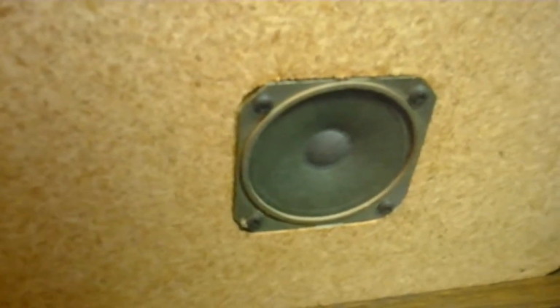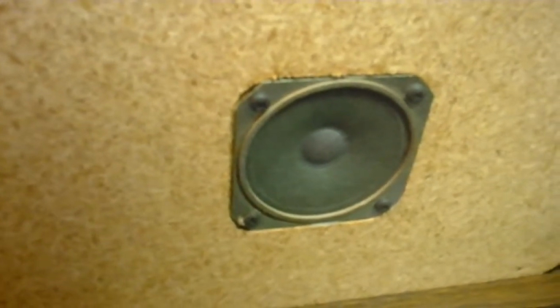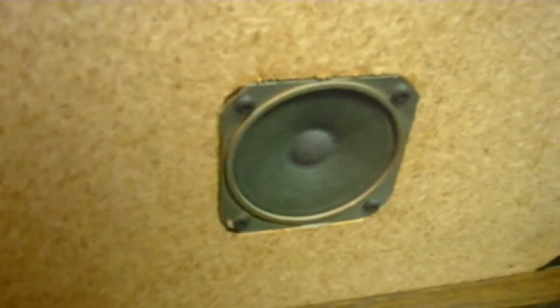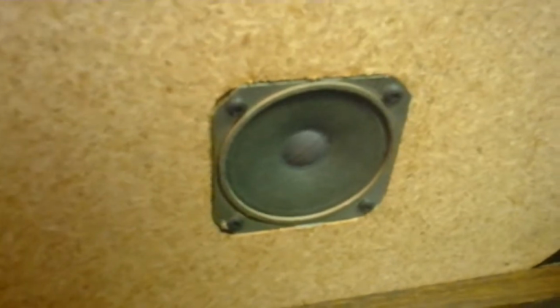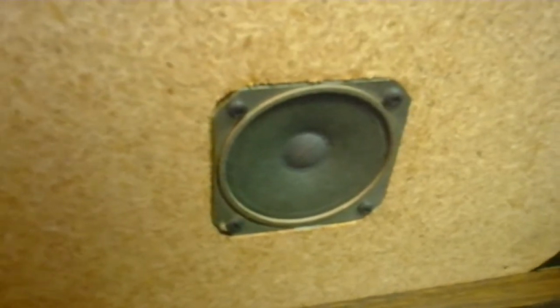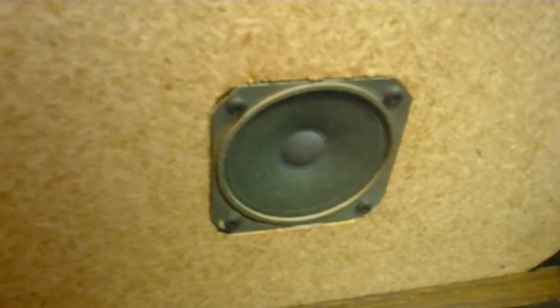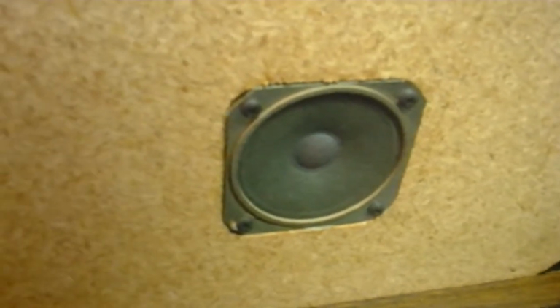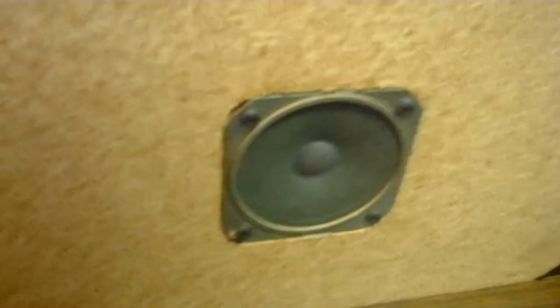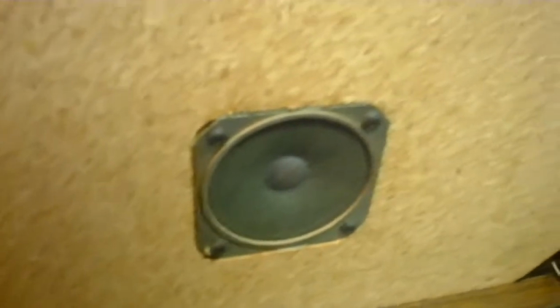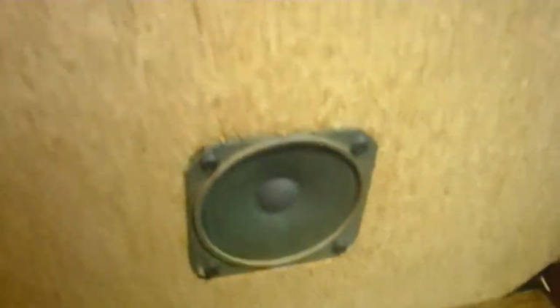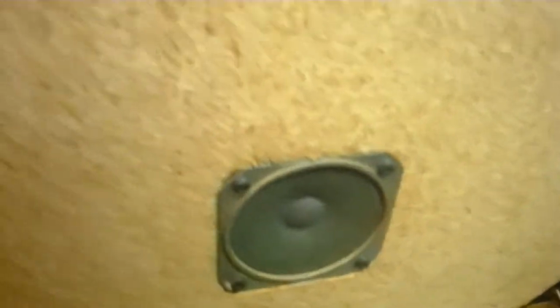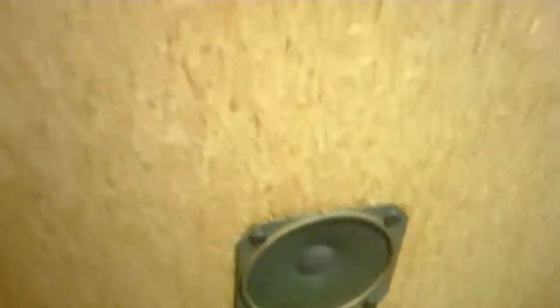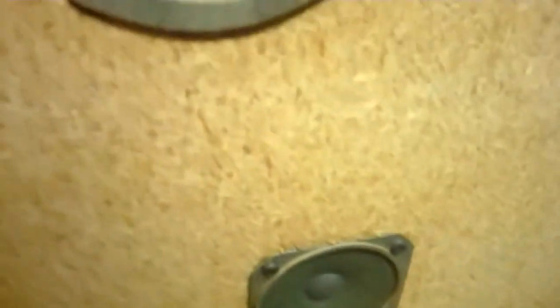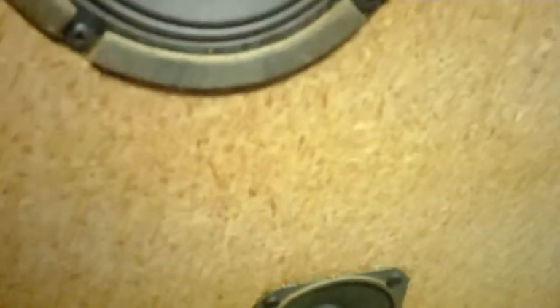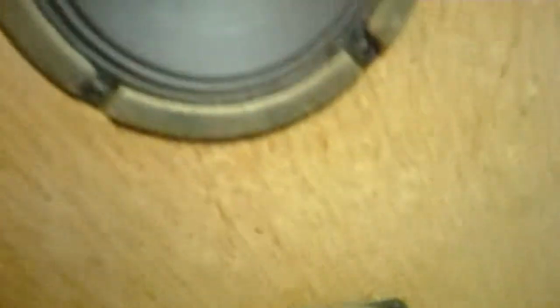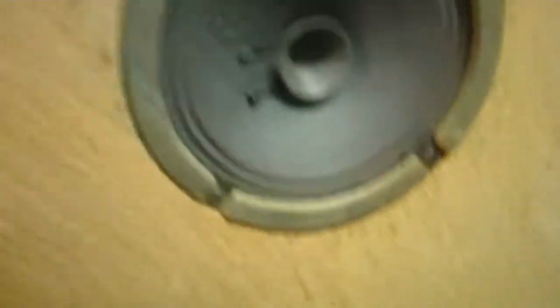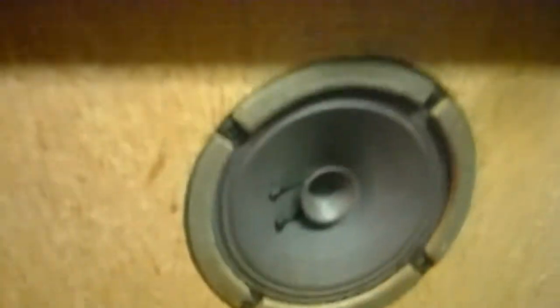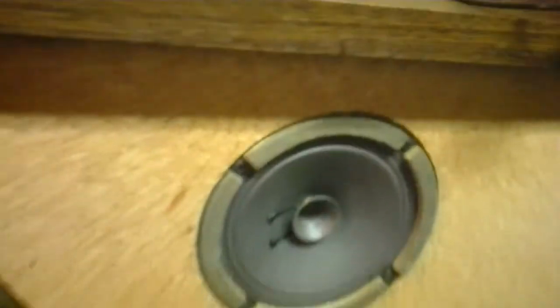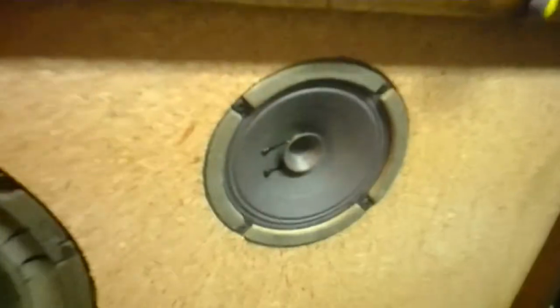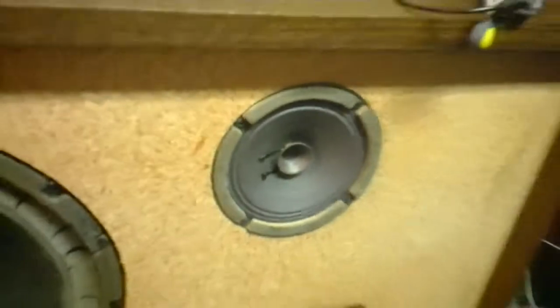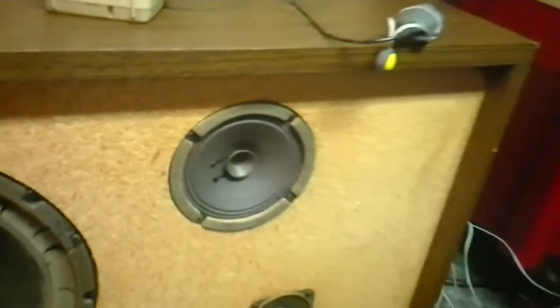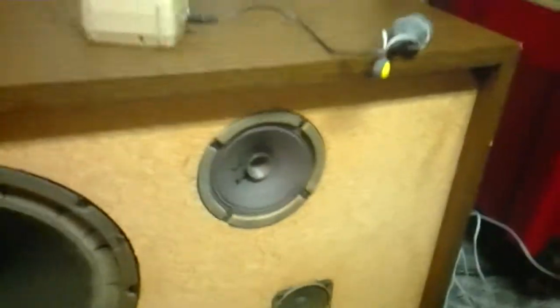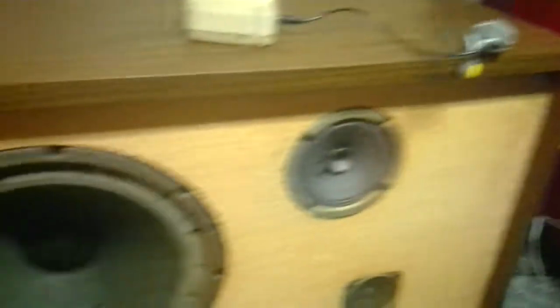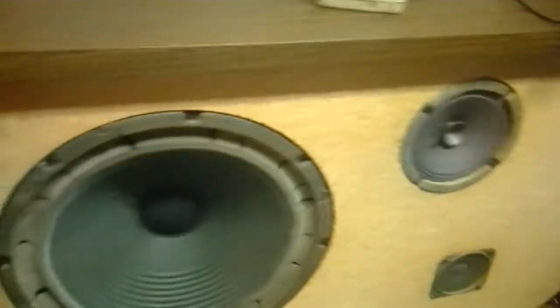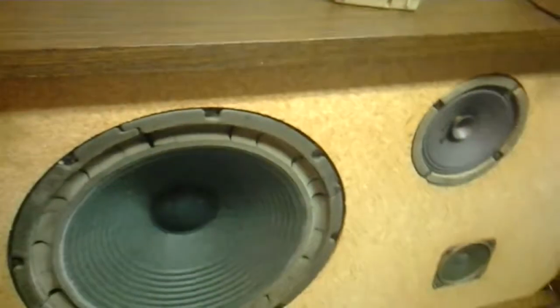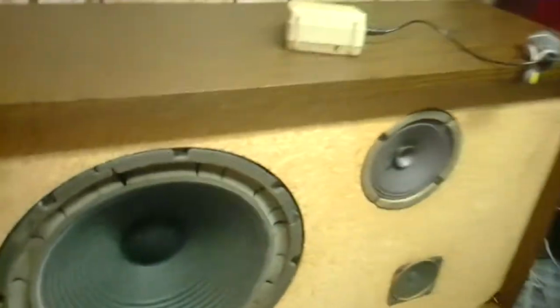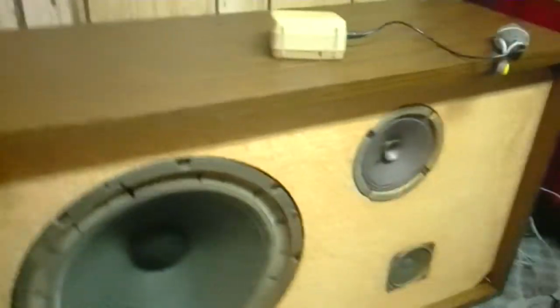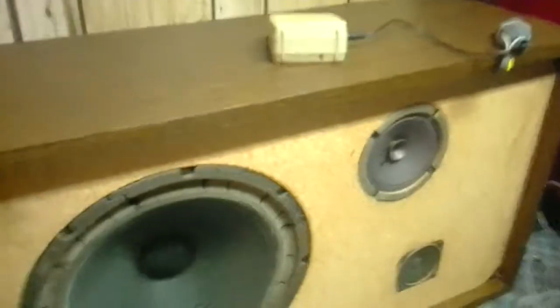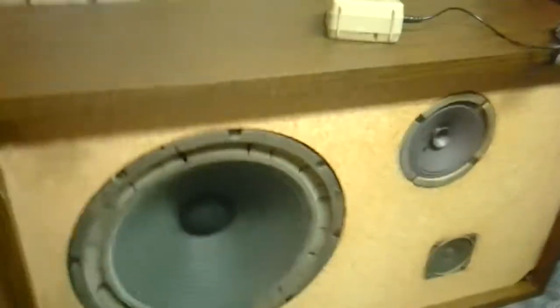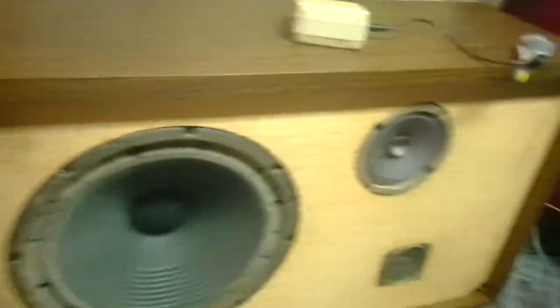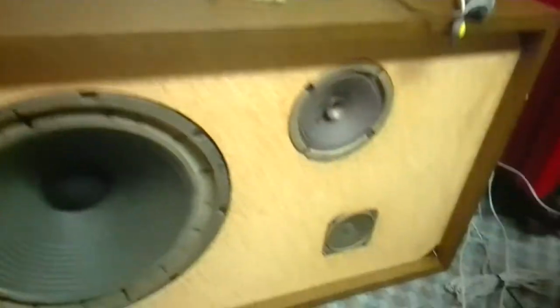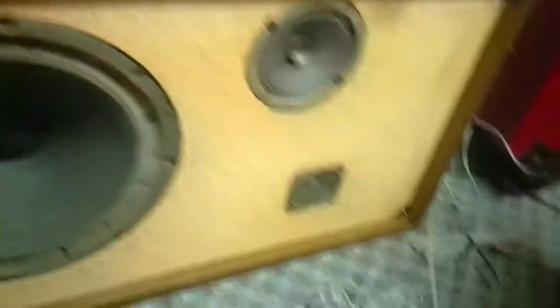But I think if I'm going to restore this whole cabinet, I'm going to just replace all three of the speakers so everything is brand new.